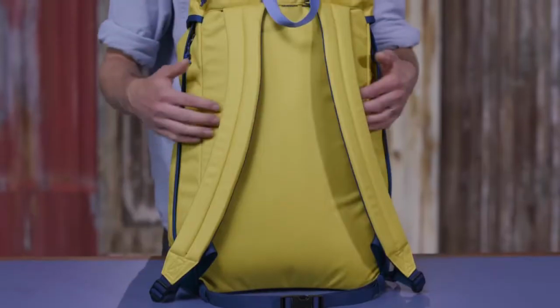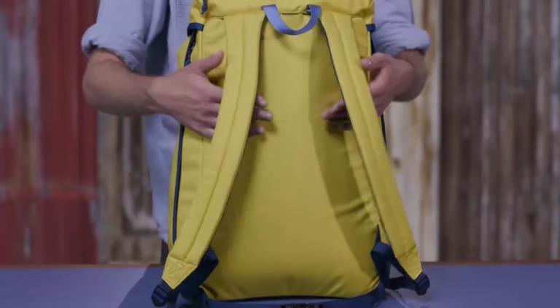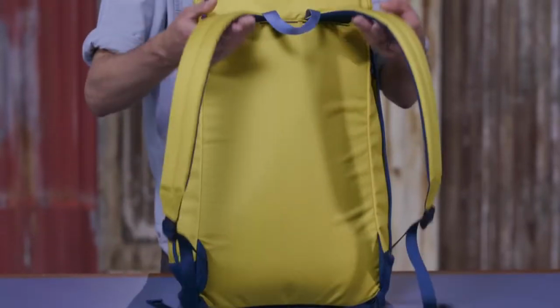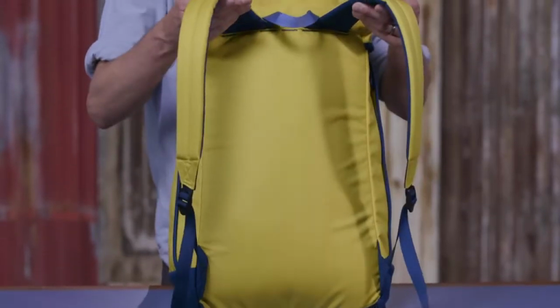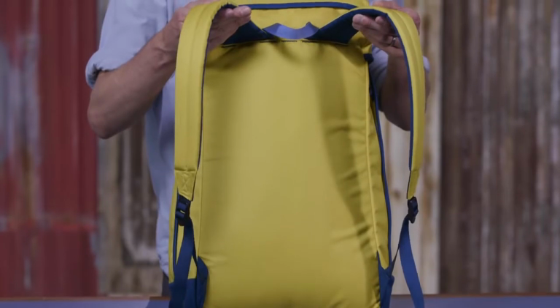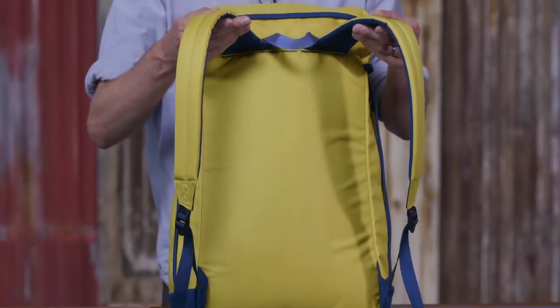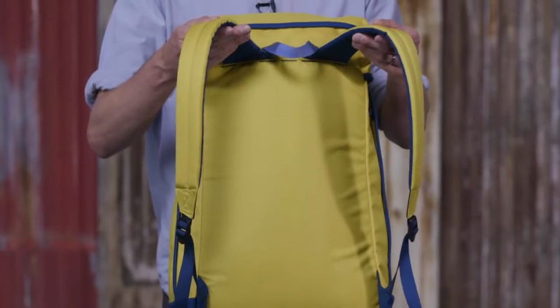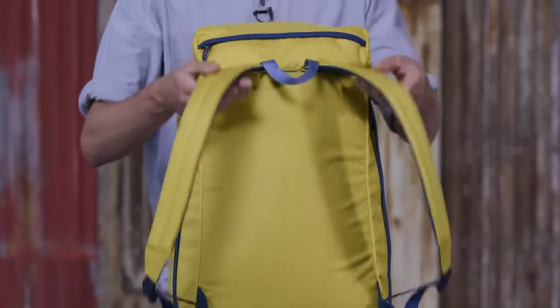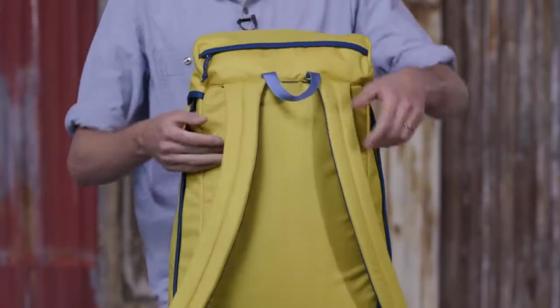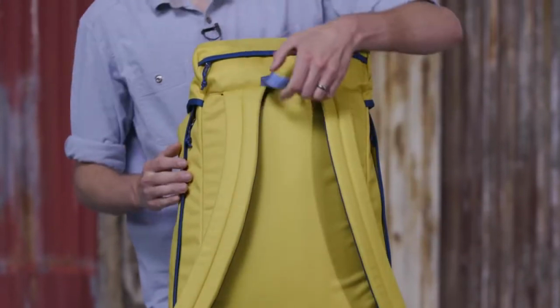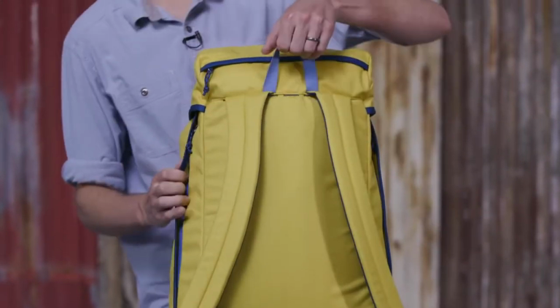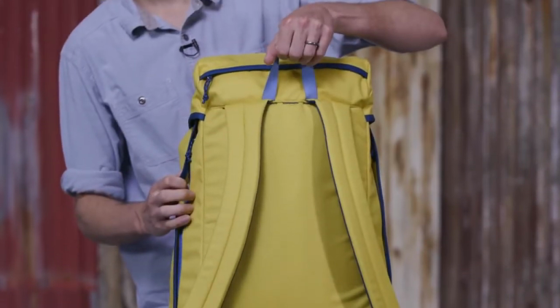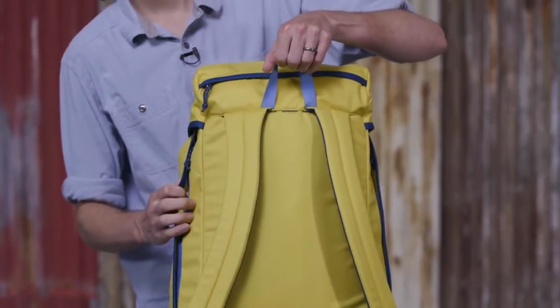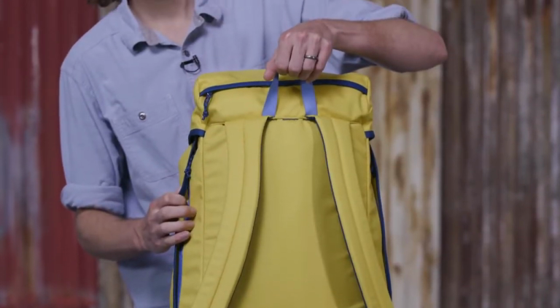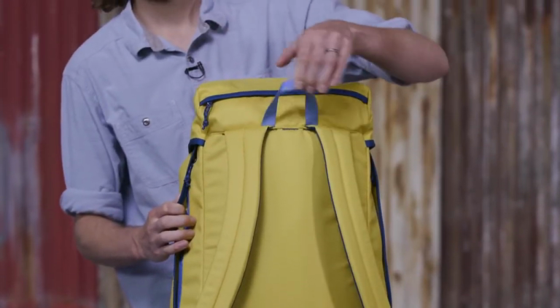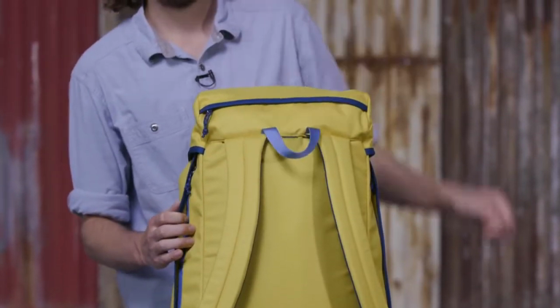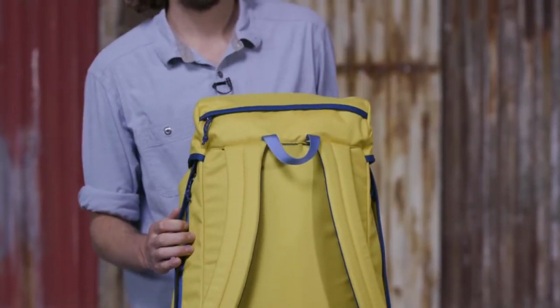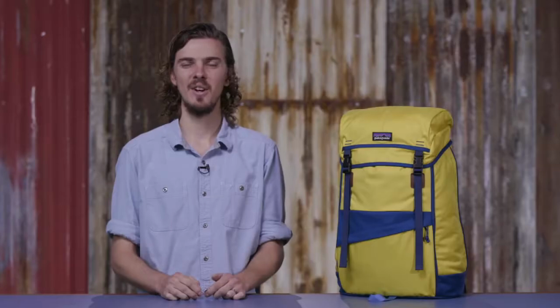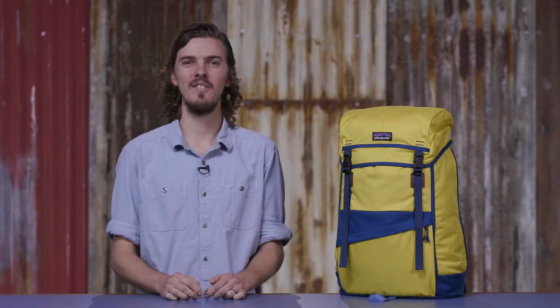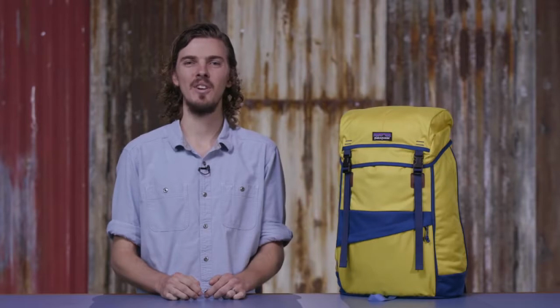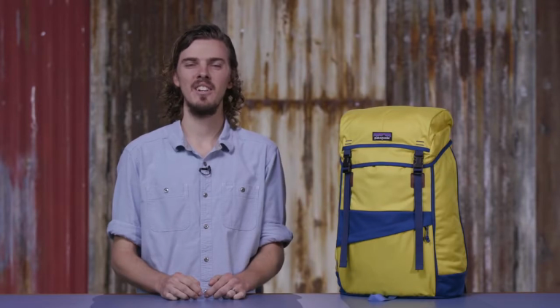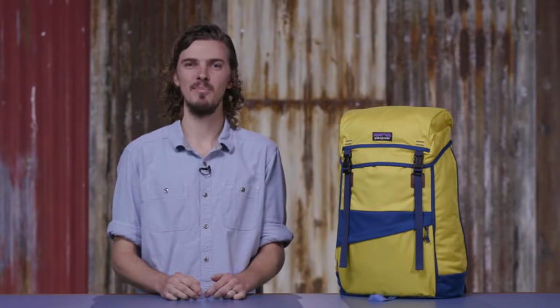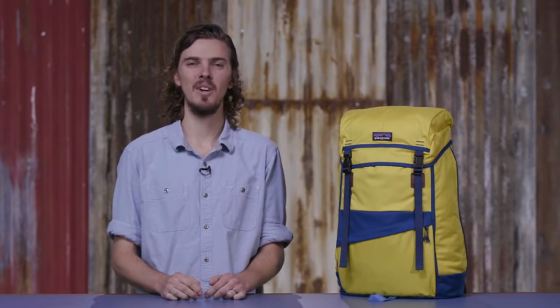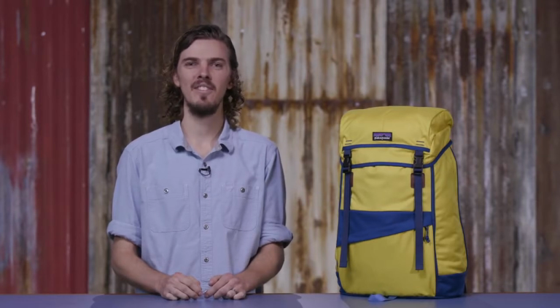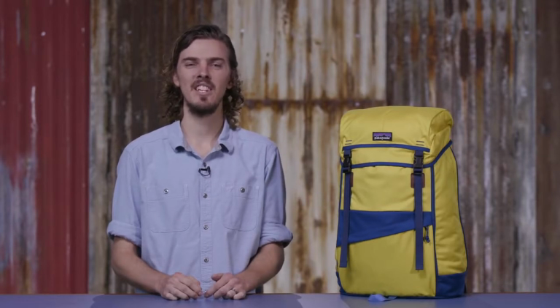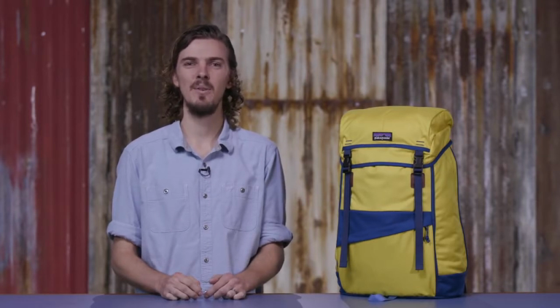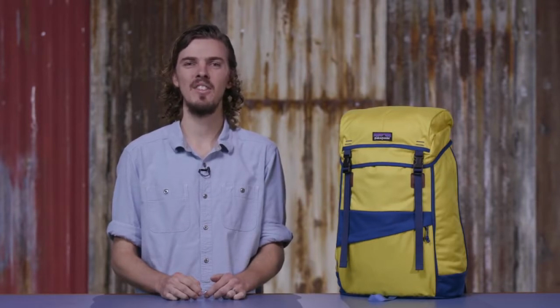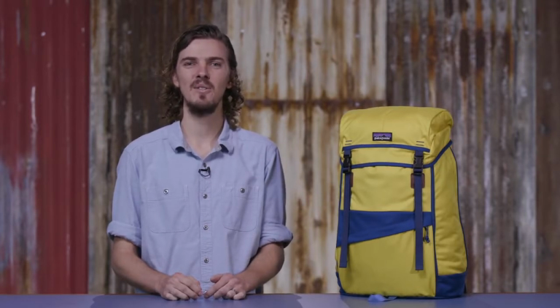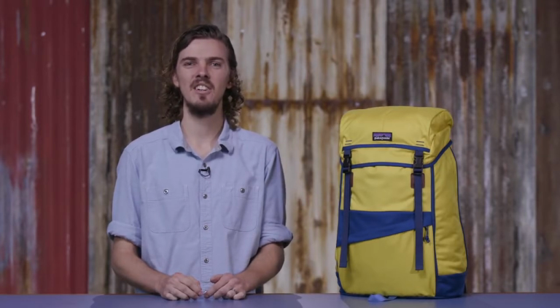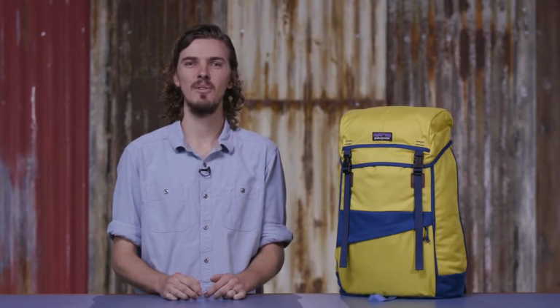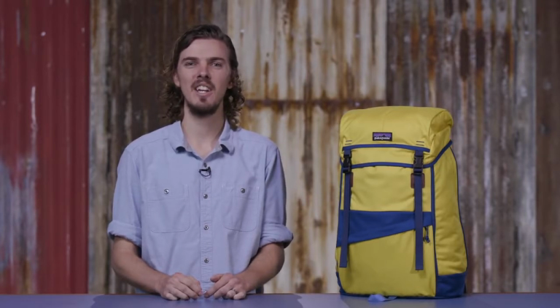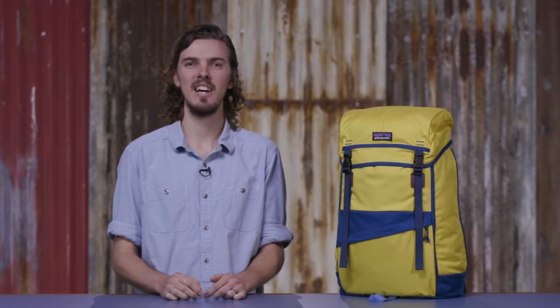Human curved shoulder straps make carrying comfortable, or you can carry it with this reinforced haul handle. Load it up for work or just blow it off and sneak away with our 32 liter Arbor Grande pack.